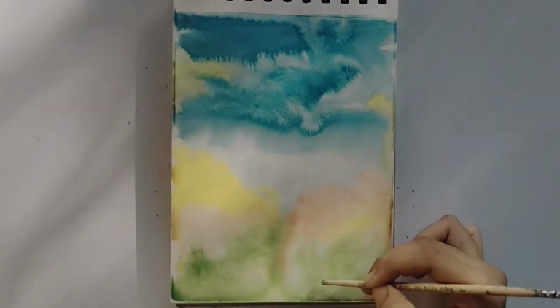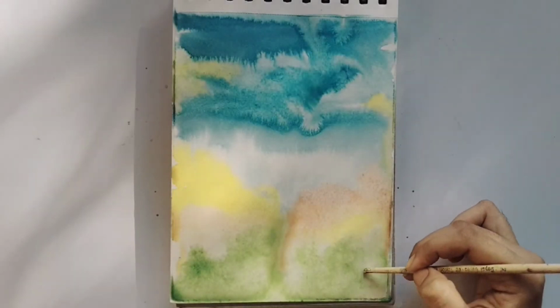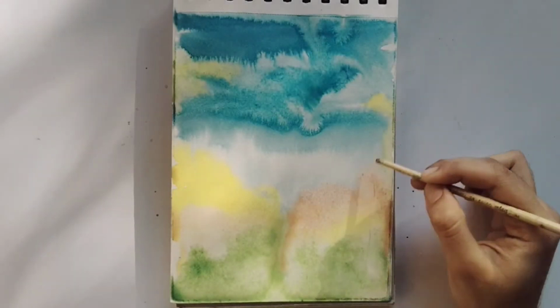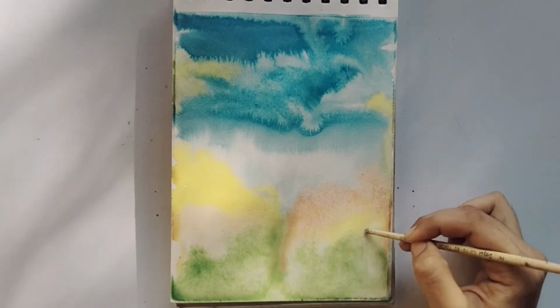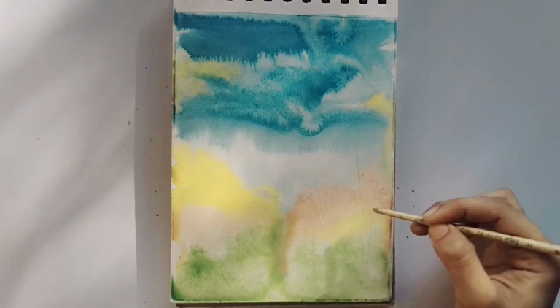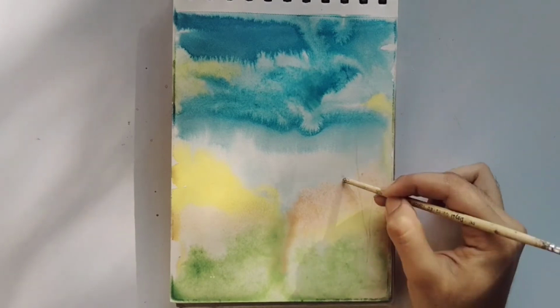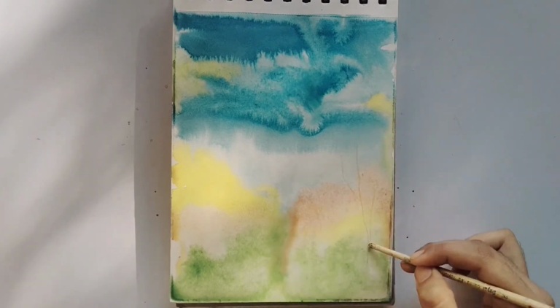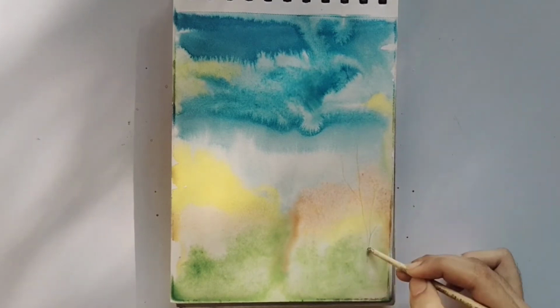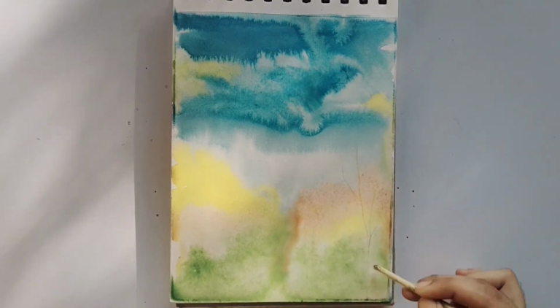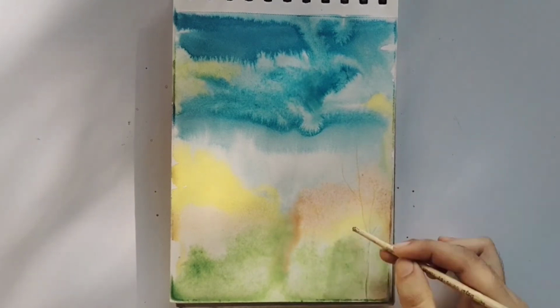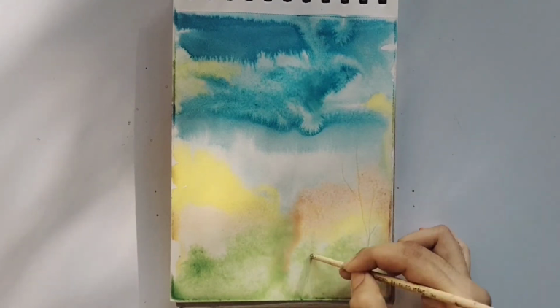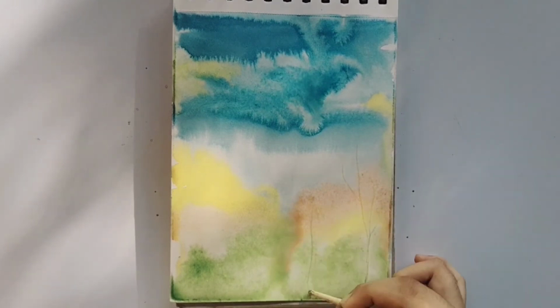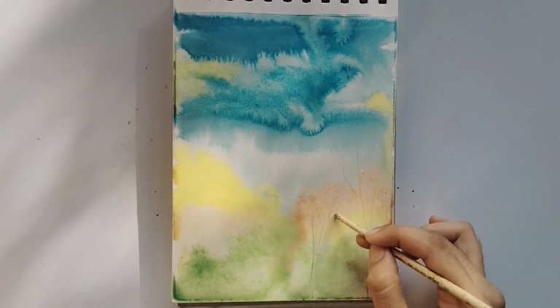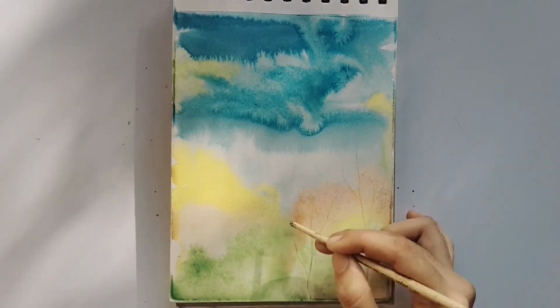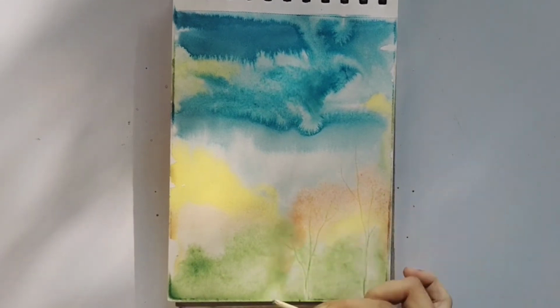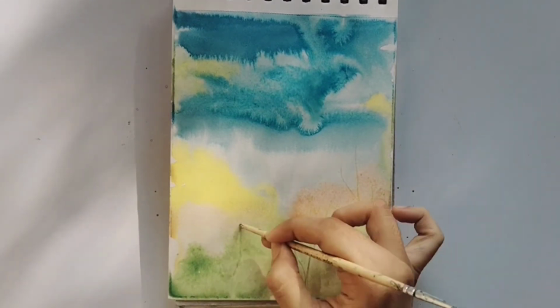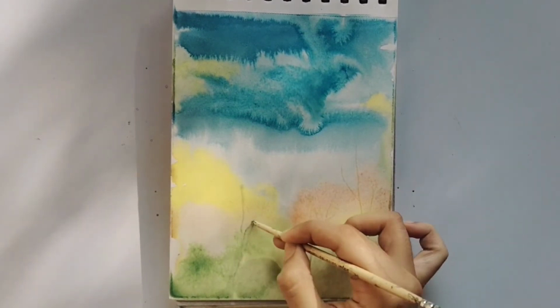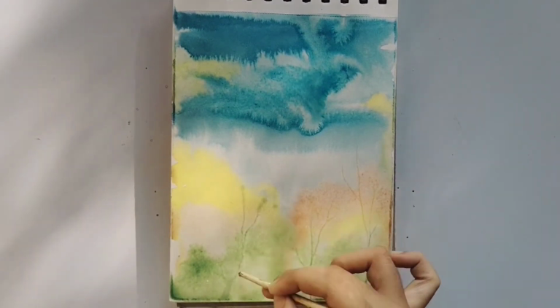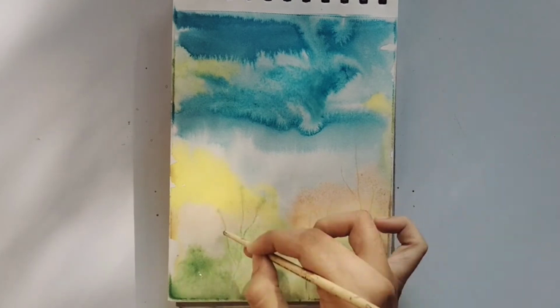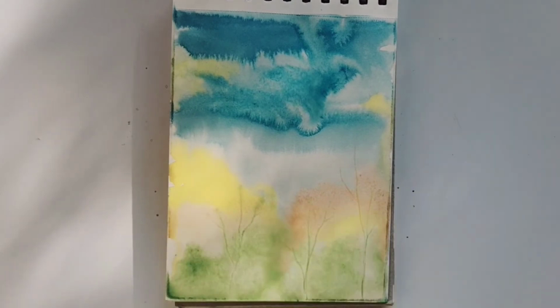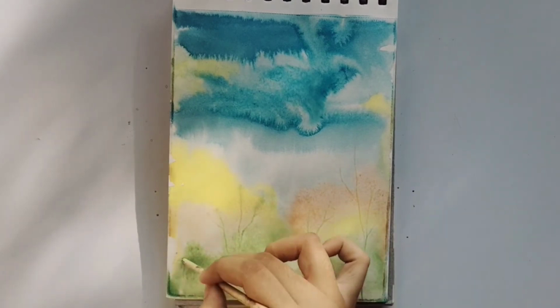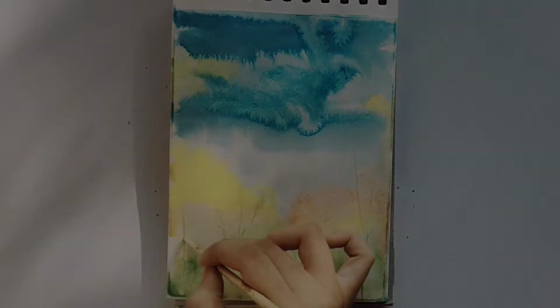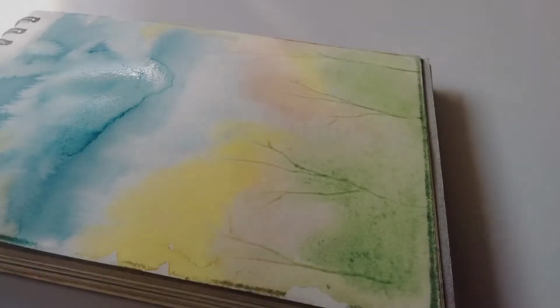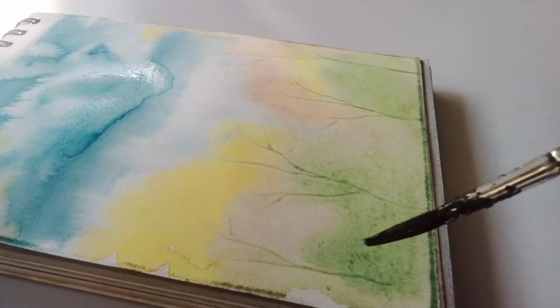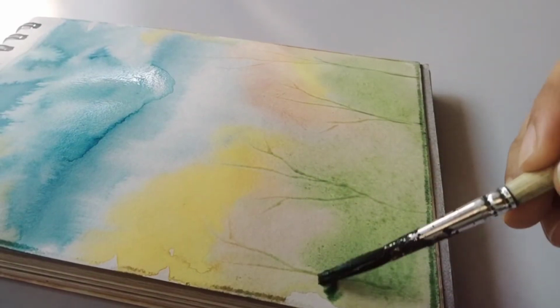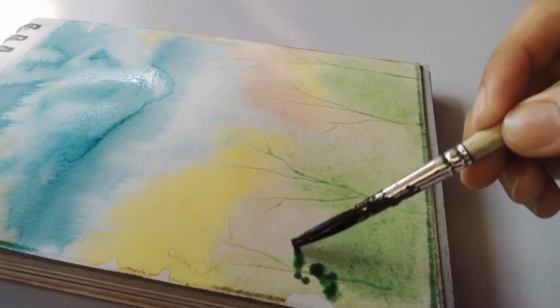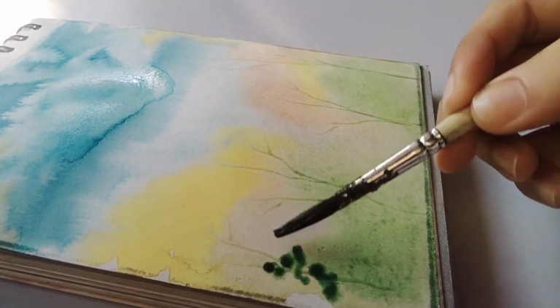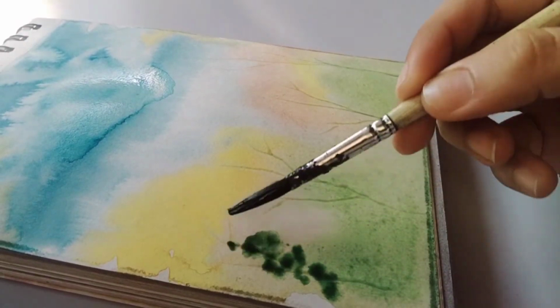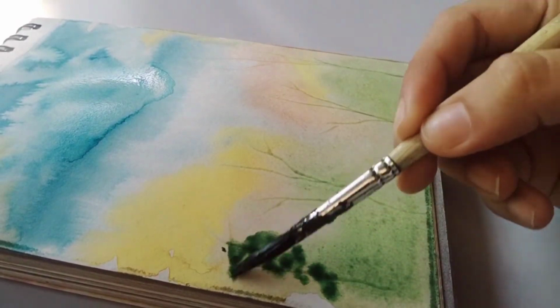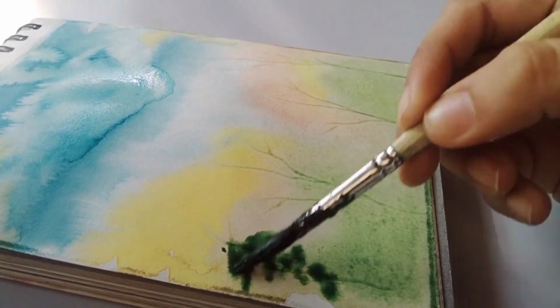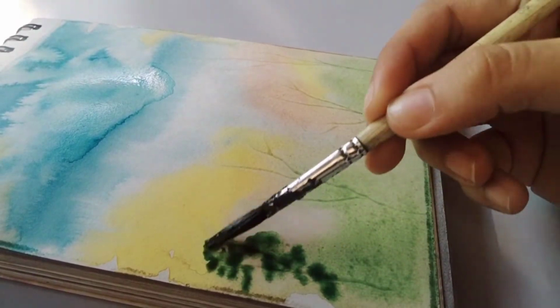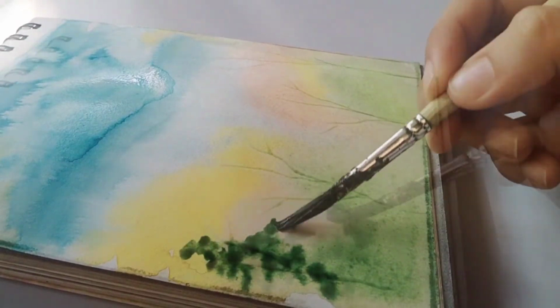As the end of the brush is somehow pointed, we can use it to give impressions of the tree branches. This technique works when the sheet is wet.